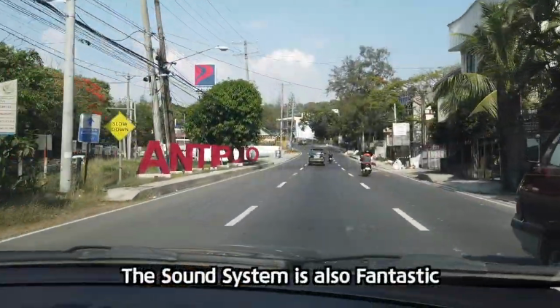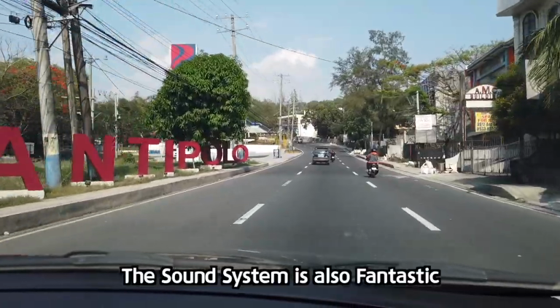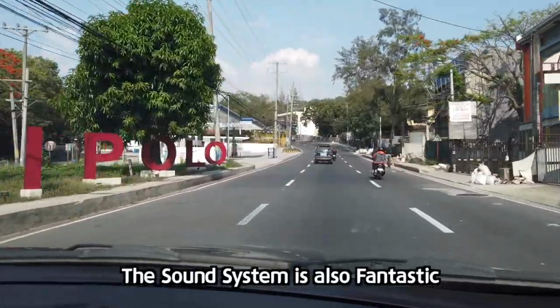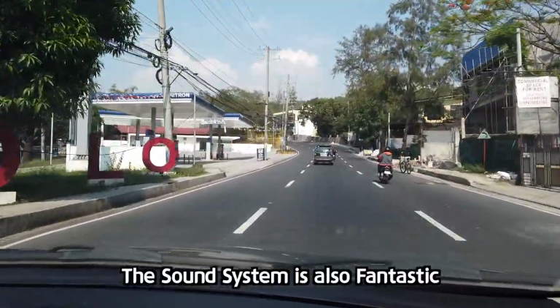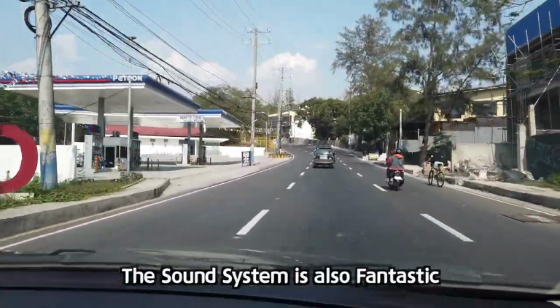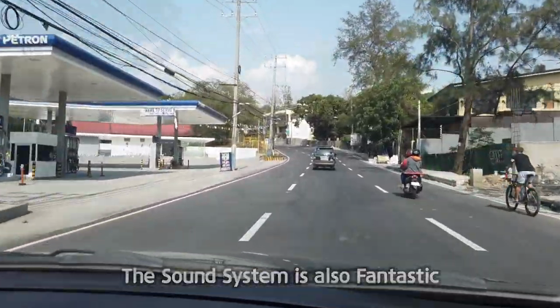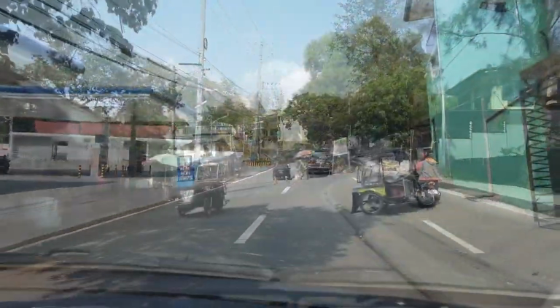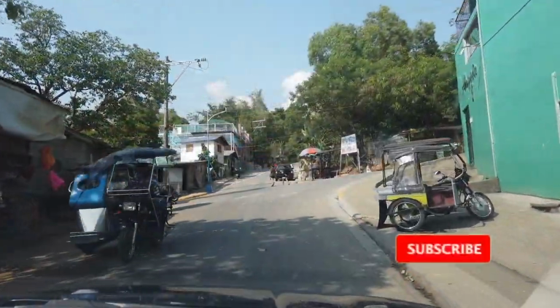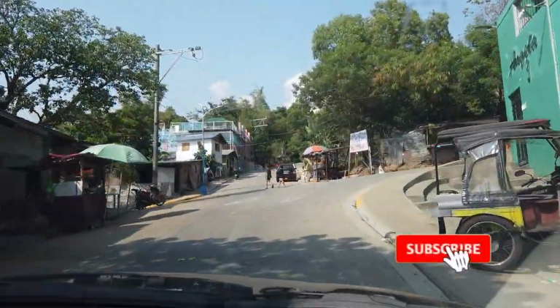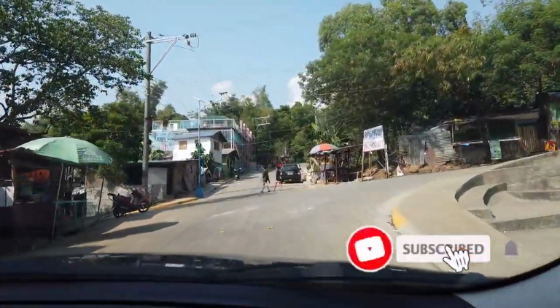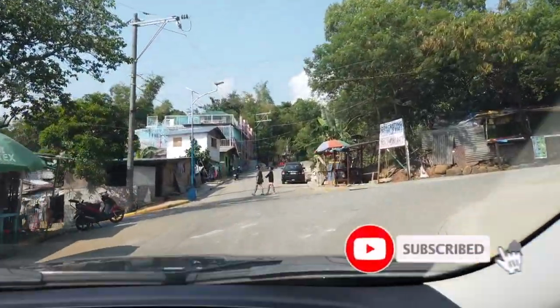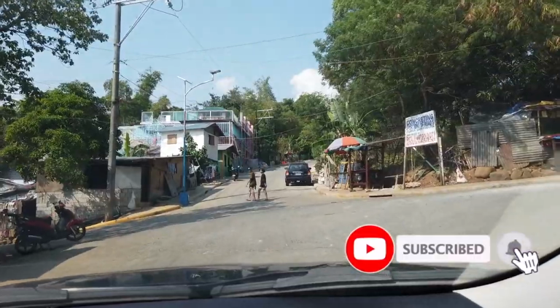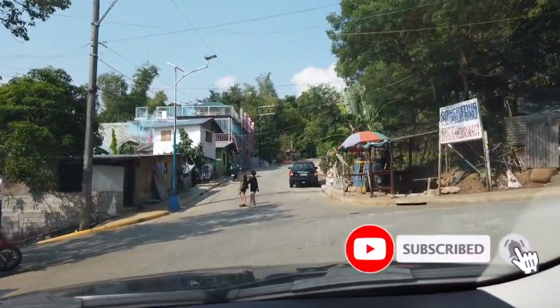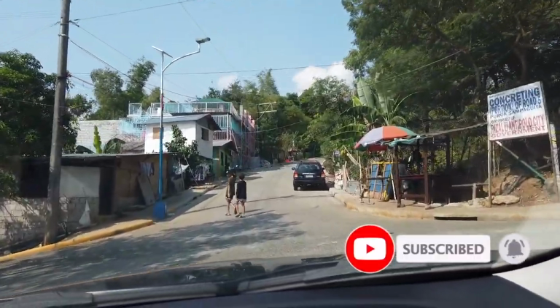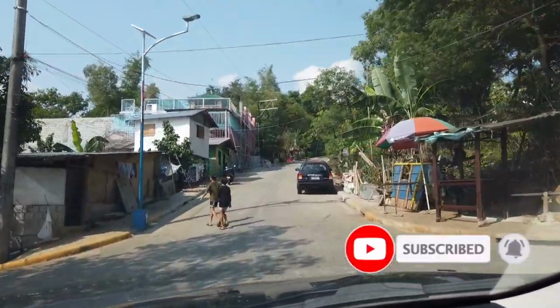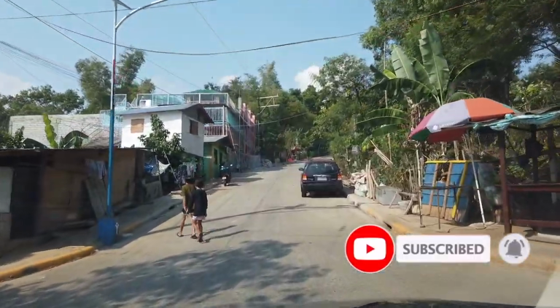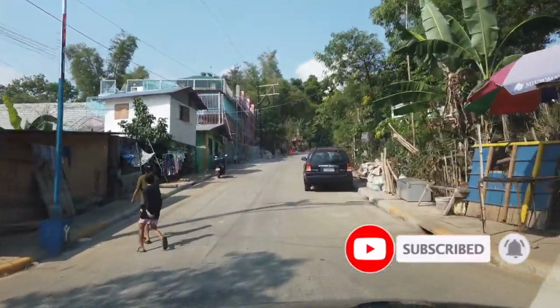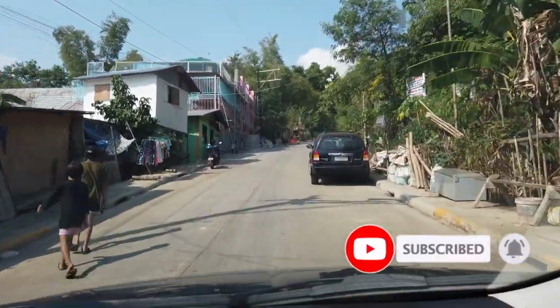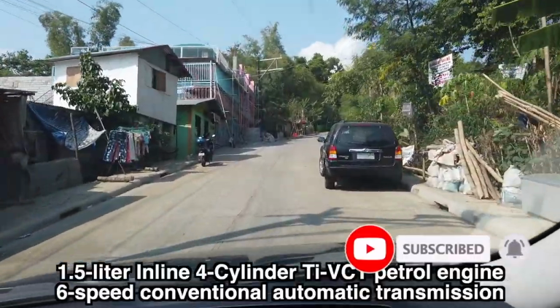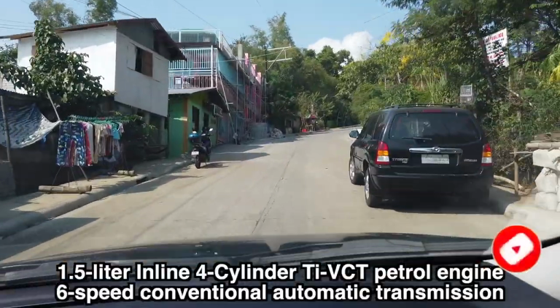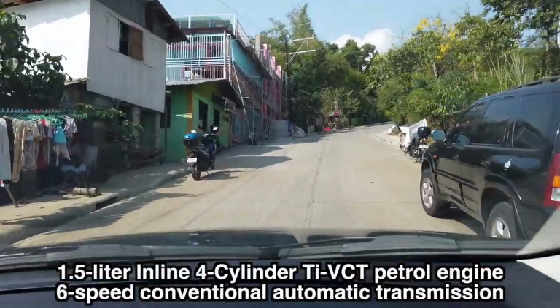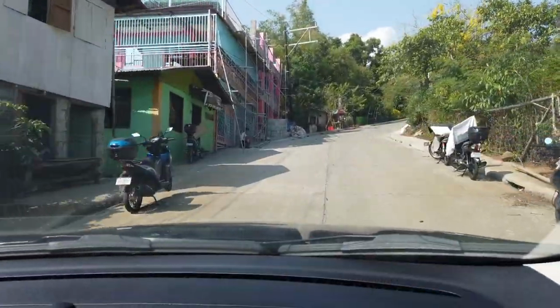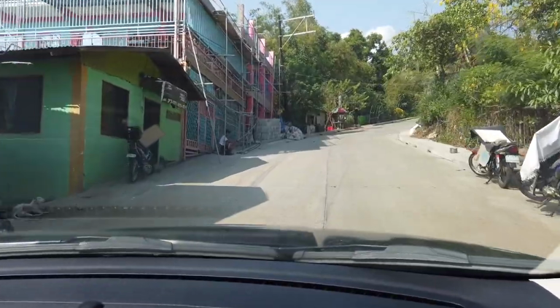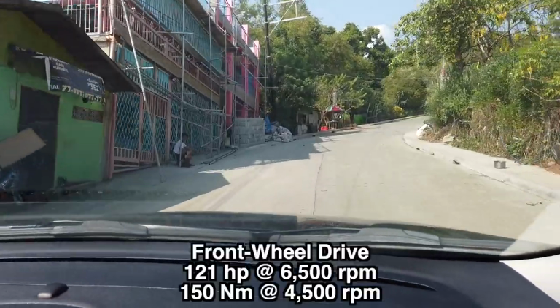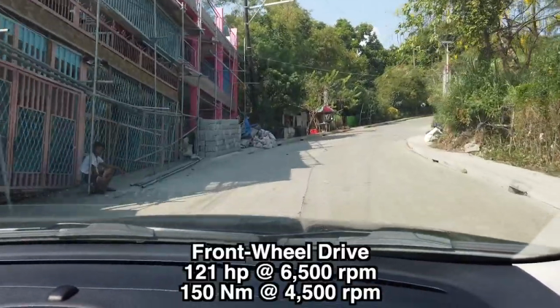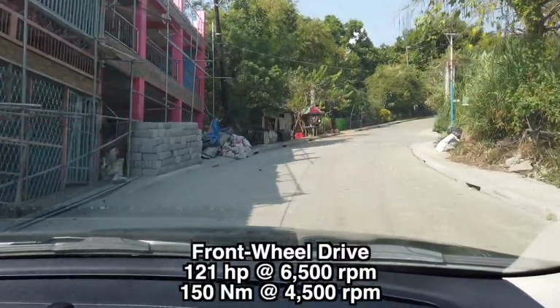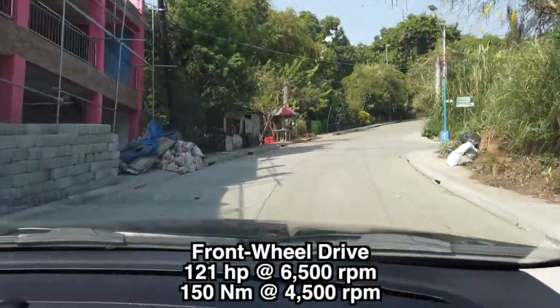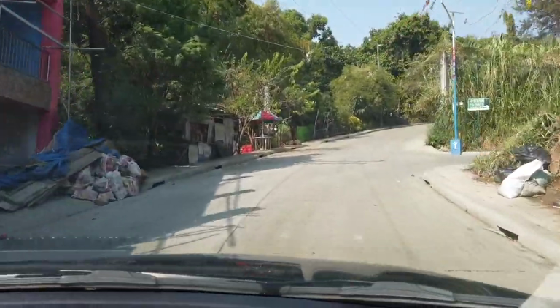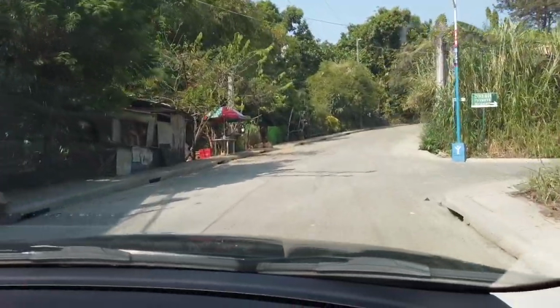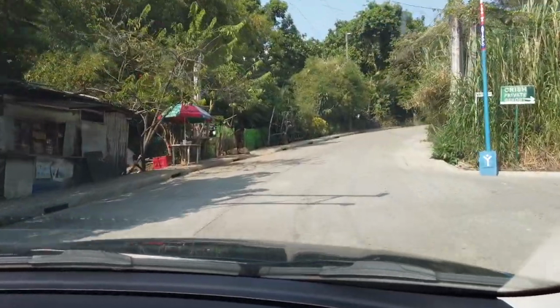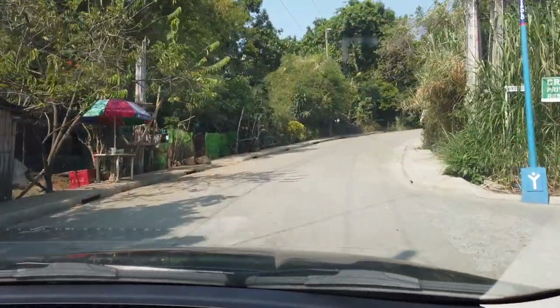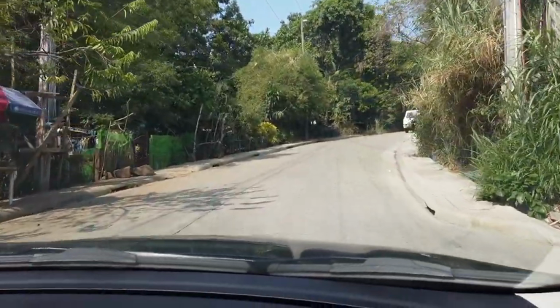Antipolo. As you can see, we're going up — no problem. This car has a 1.5L gas engine. No problem. The RPM is just going to 3000, and it even shifted just now.